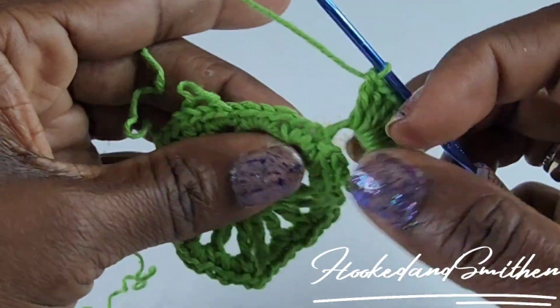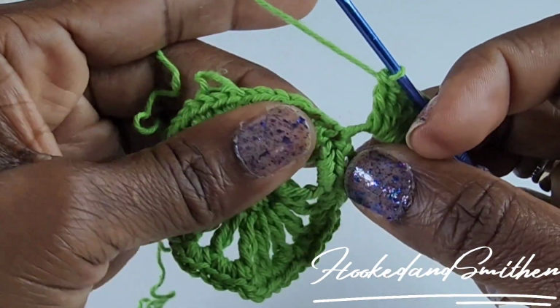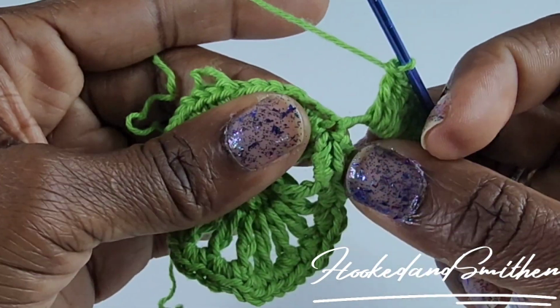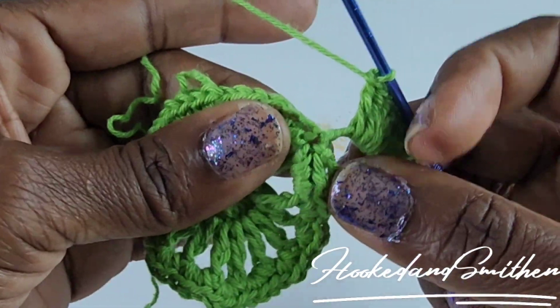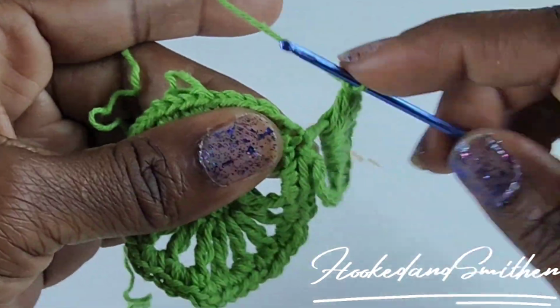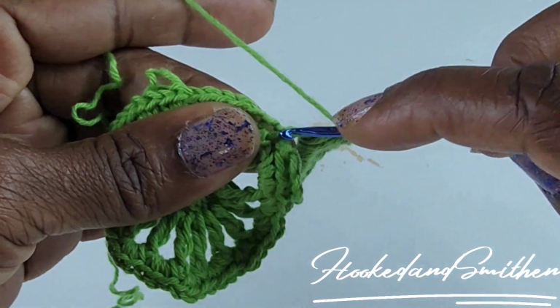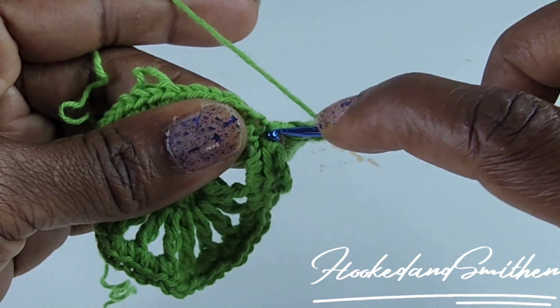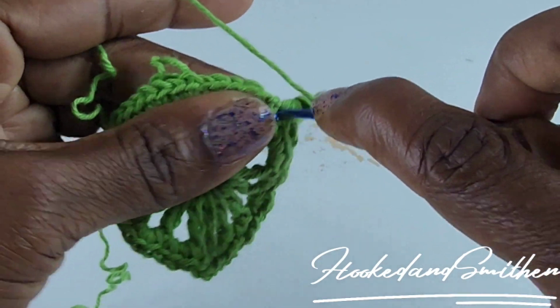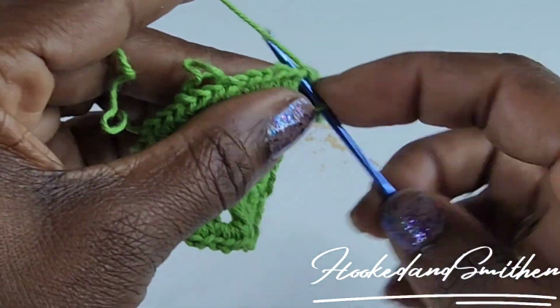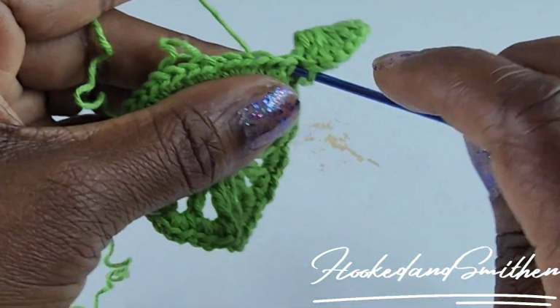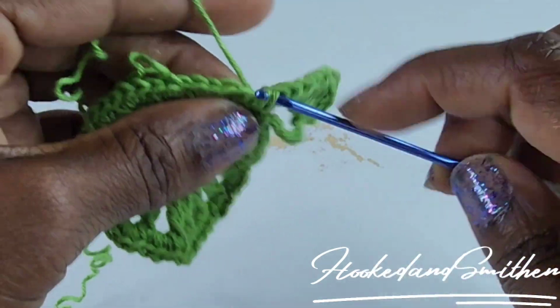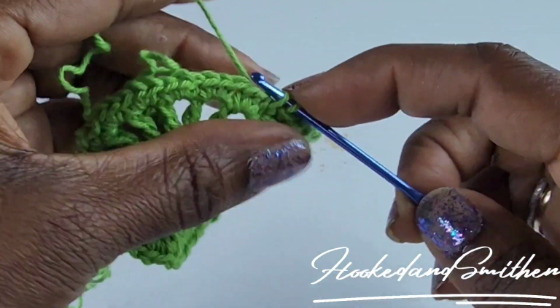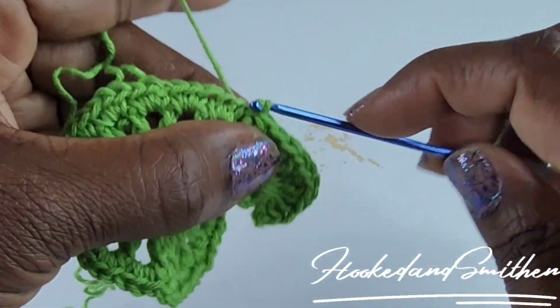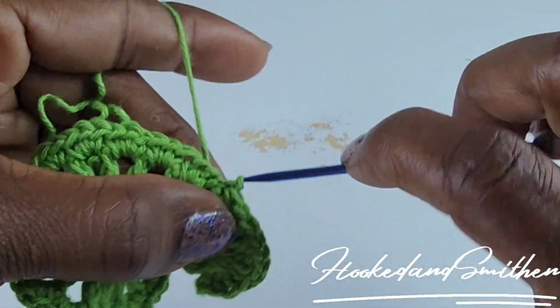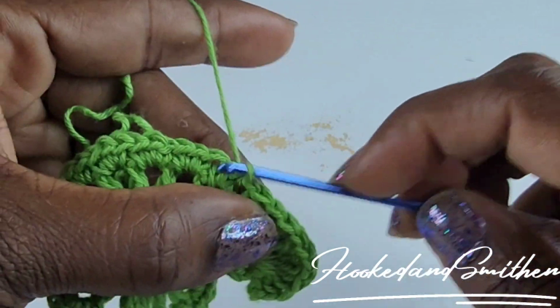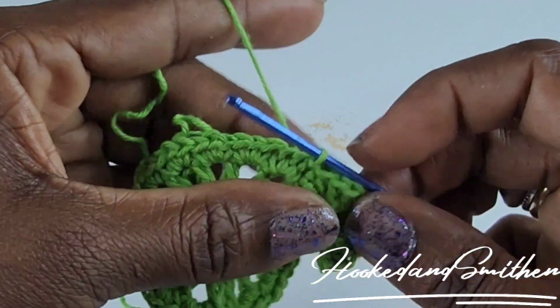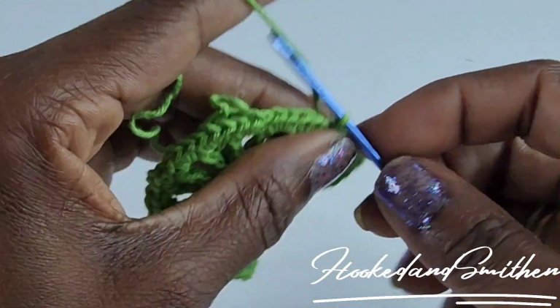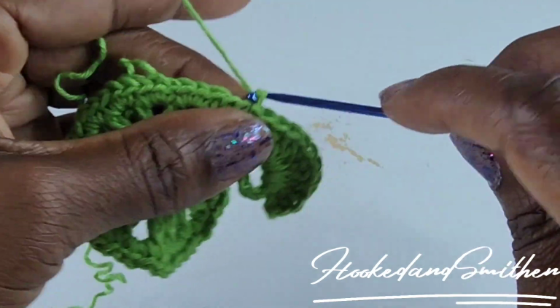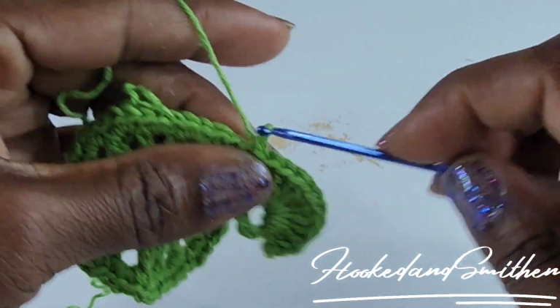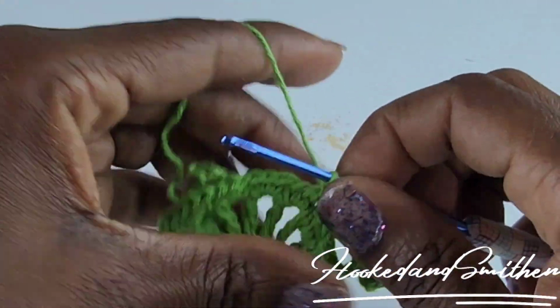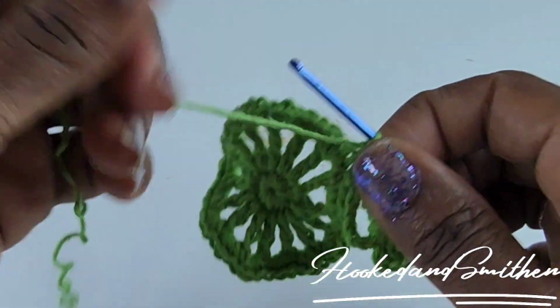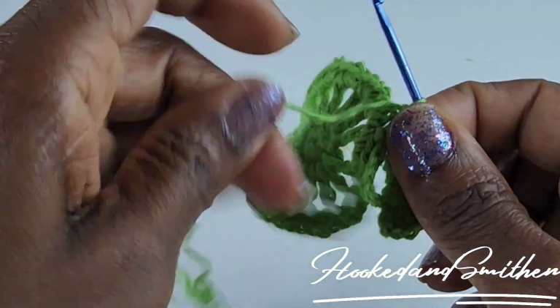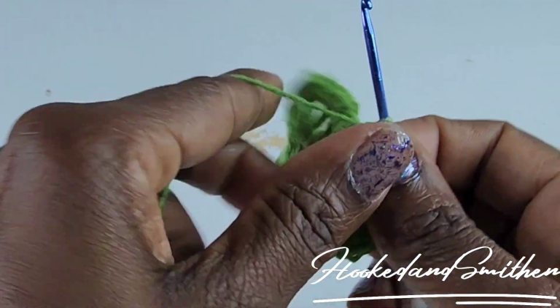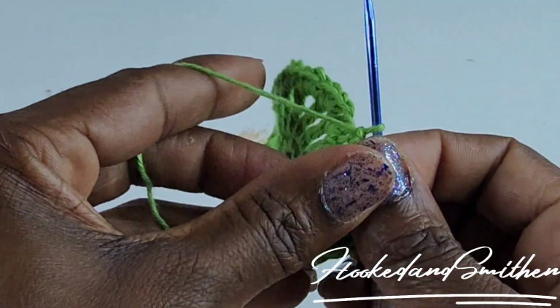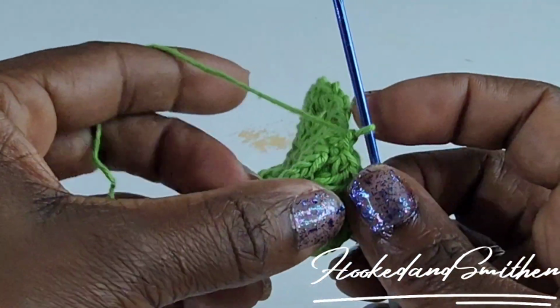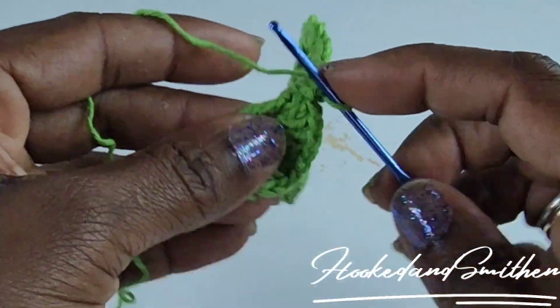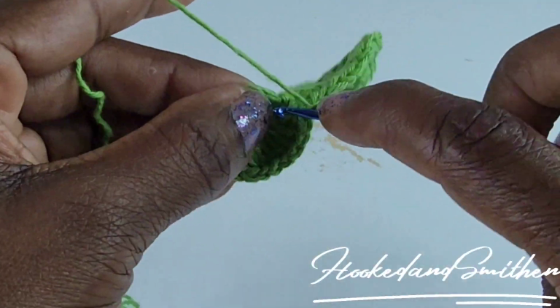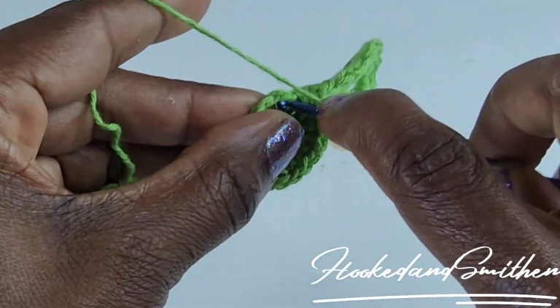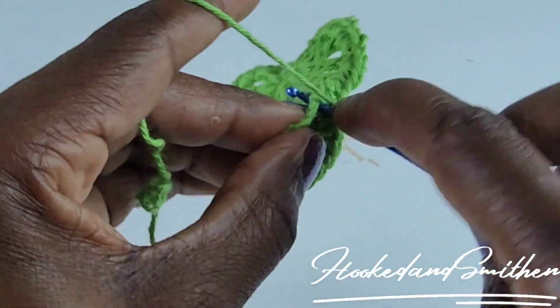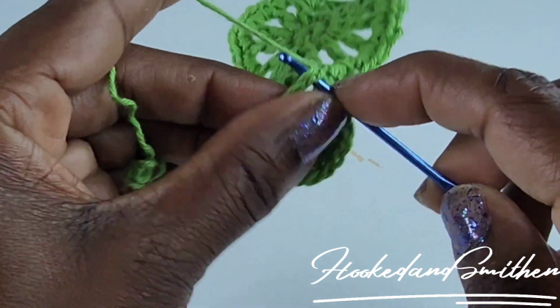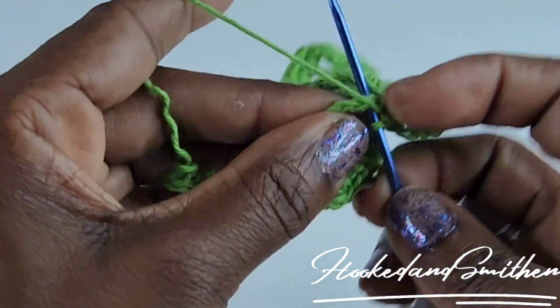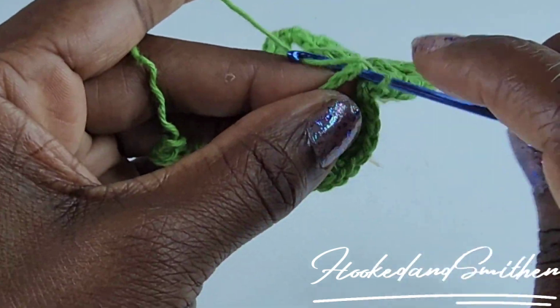Make a slip stitch into that same stitch where you made the treble crochet, chain one, then turn to the other side of the loop and make nine single crochets inside.